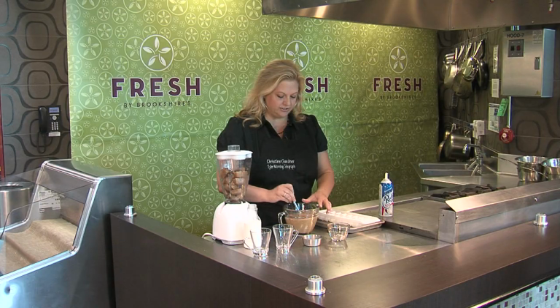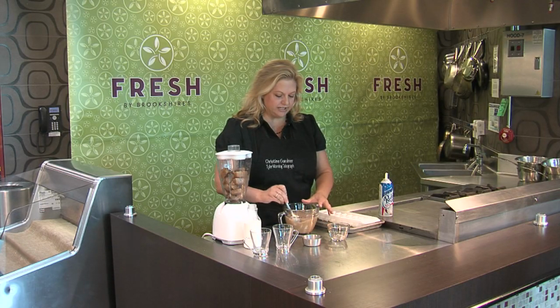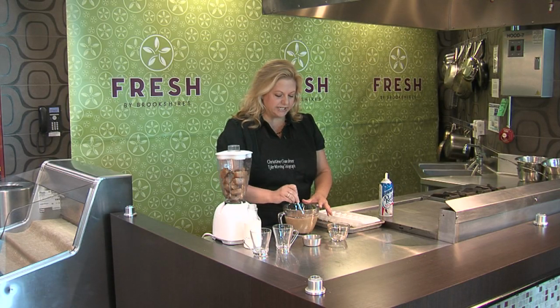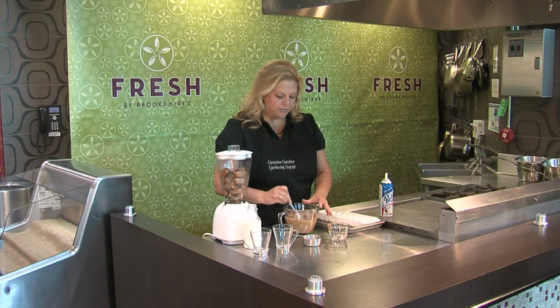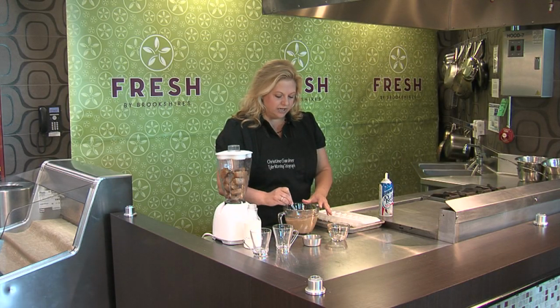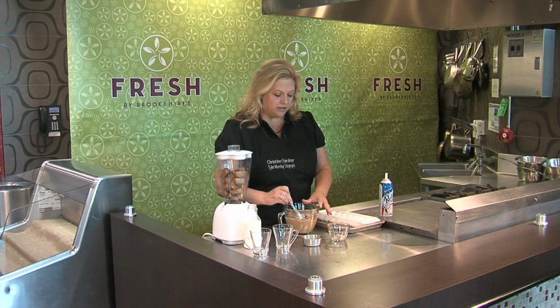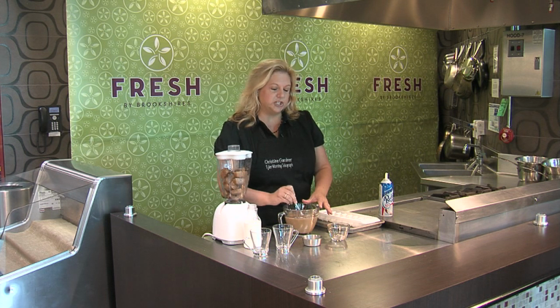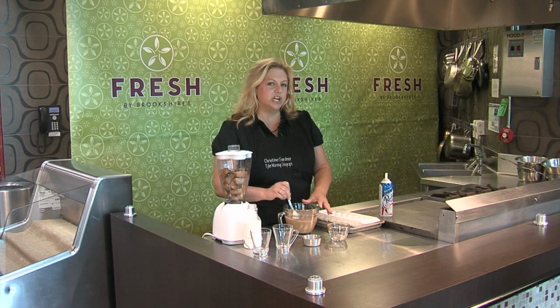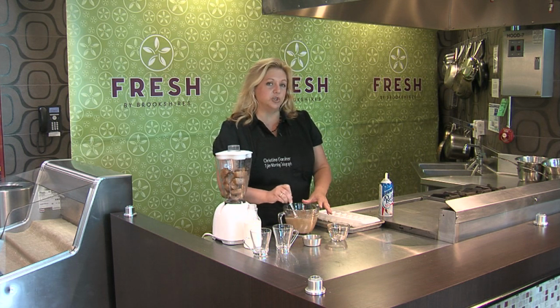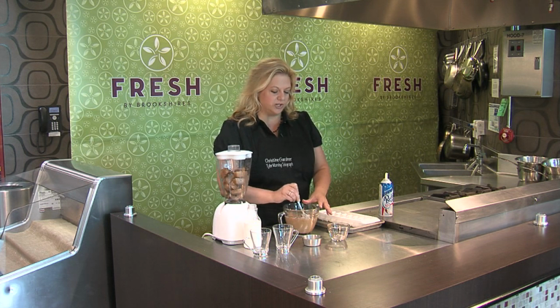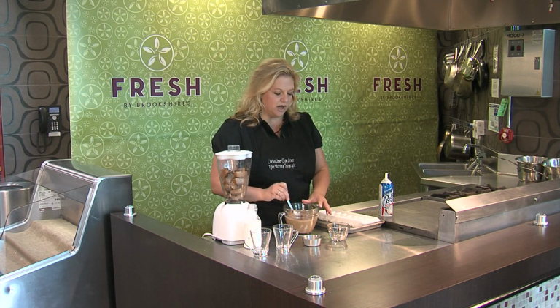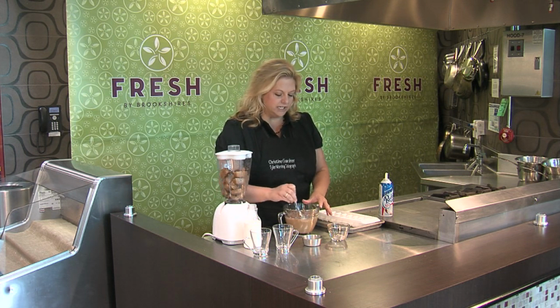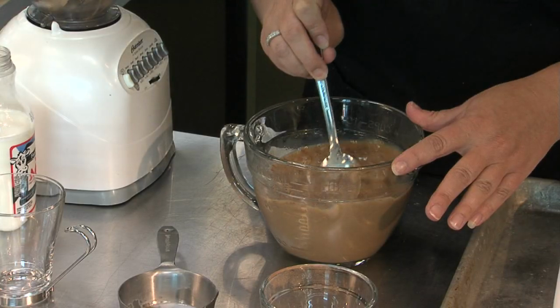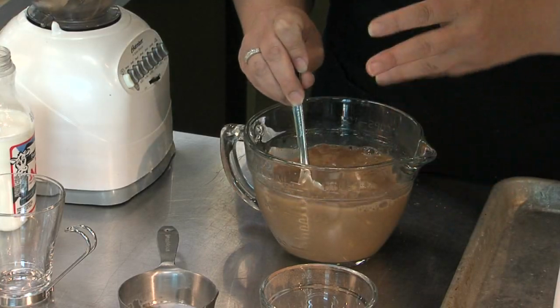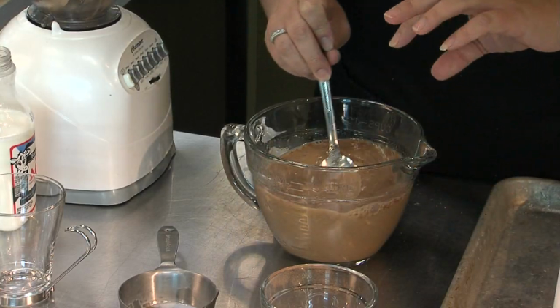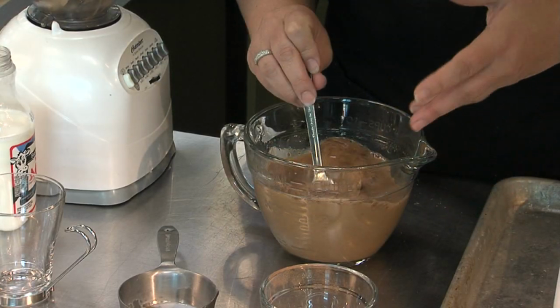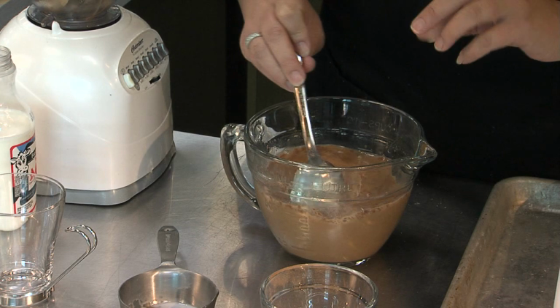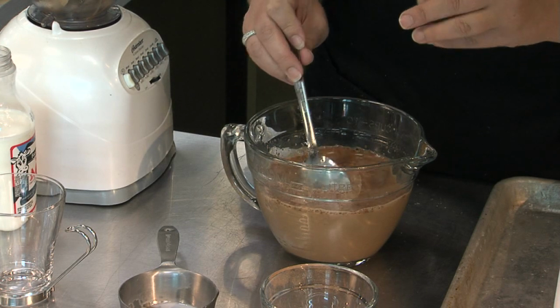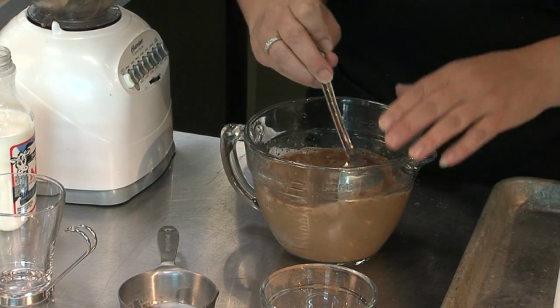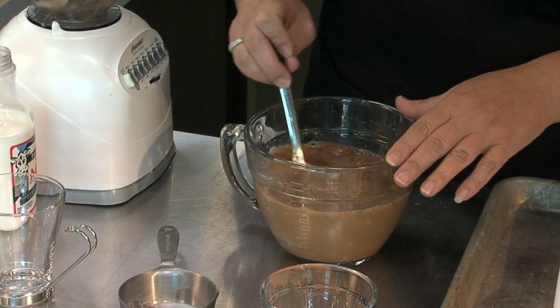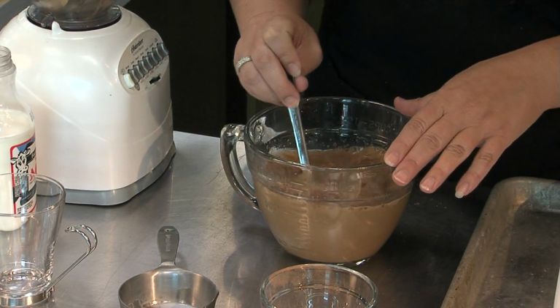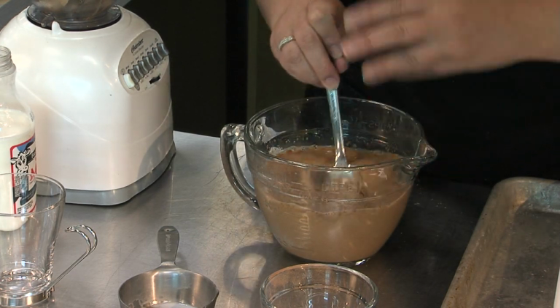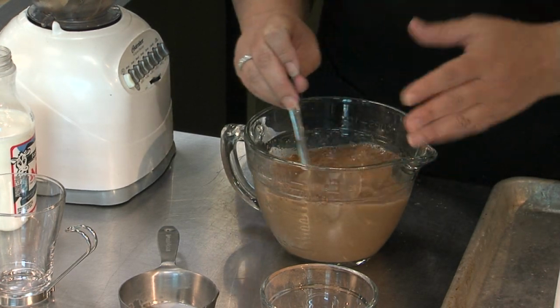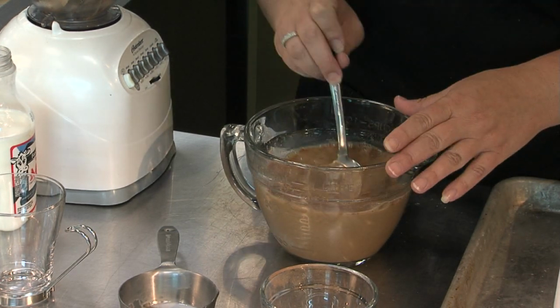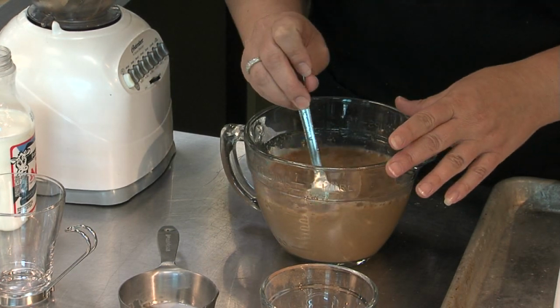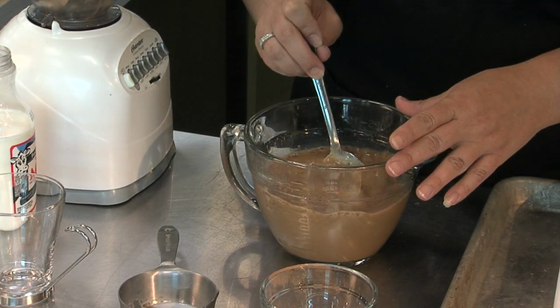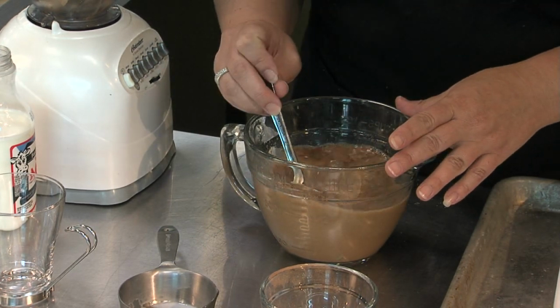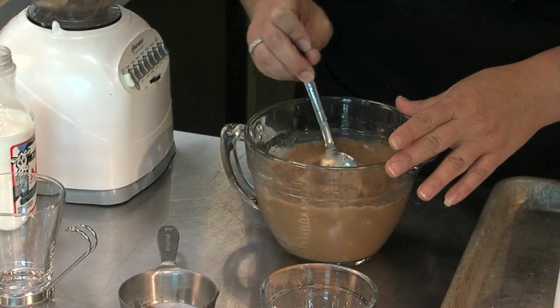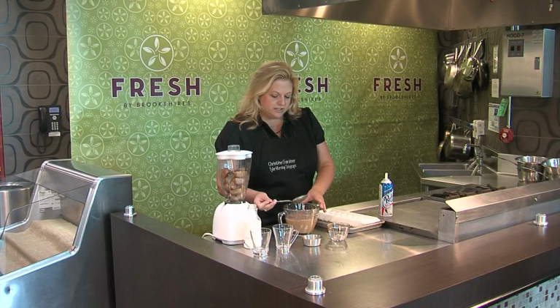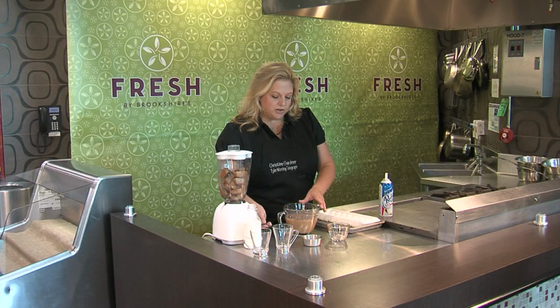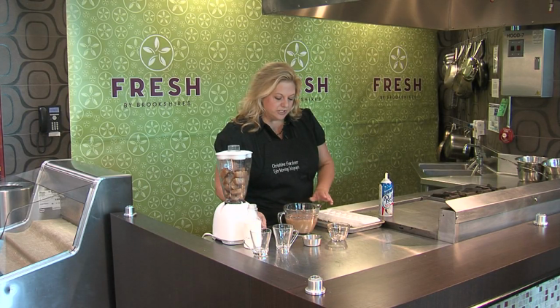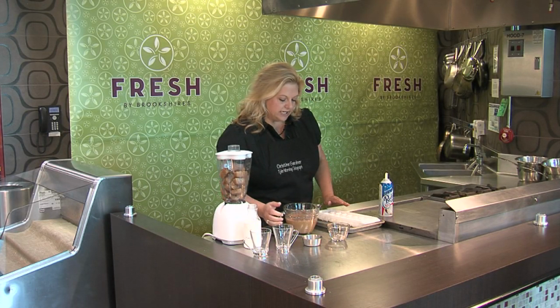Get this all mixed up and stir it until your sugar is dissolved. Your cinnamon and ancho chili powder is still going to be just a little bit clumpy, but that's fine because it'll all get mixed in later when you blend it.